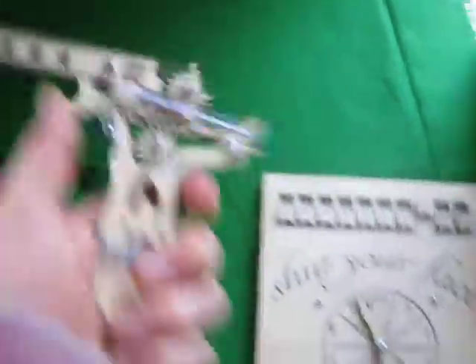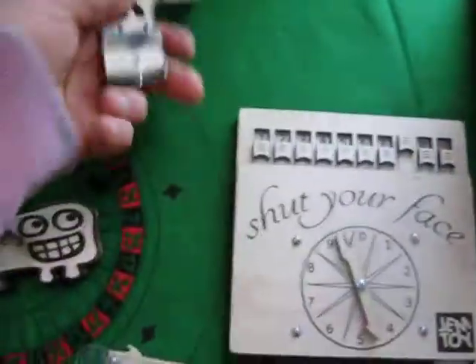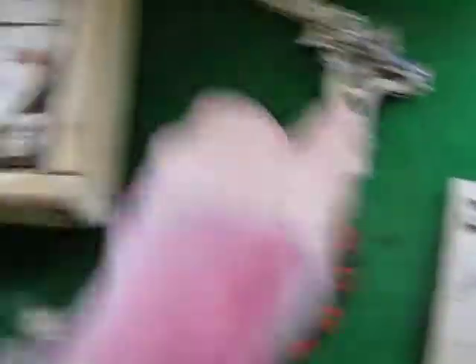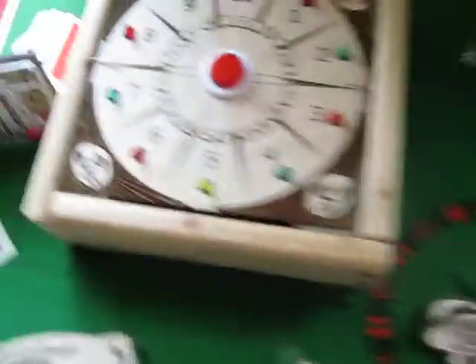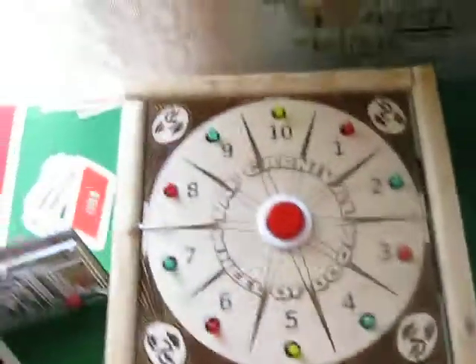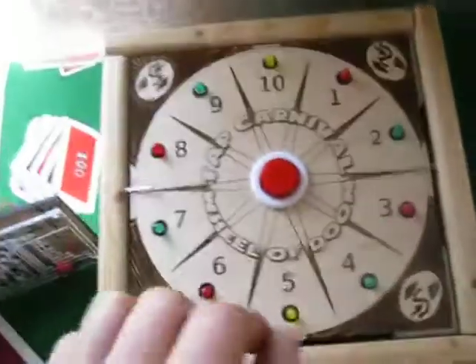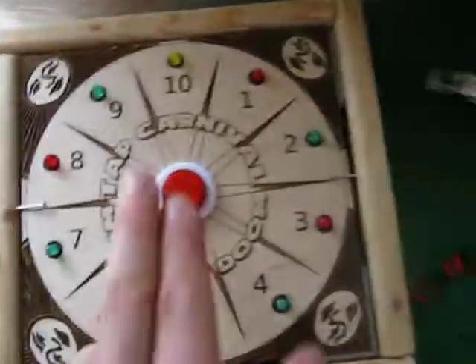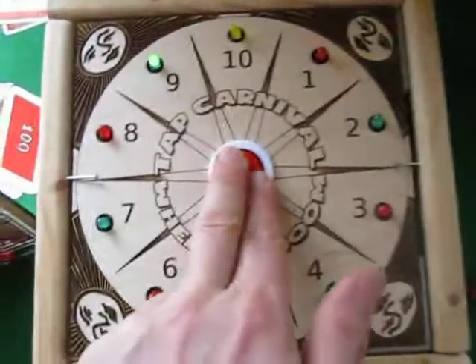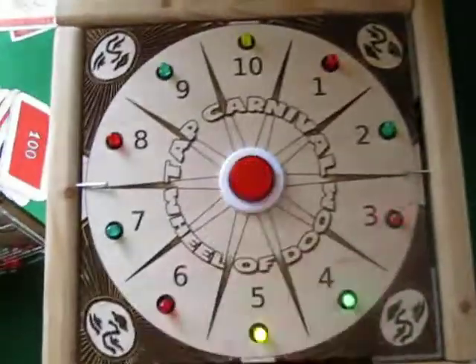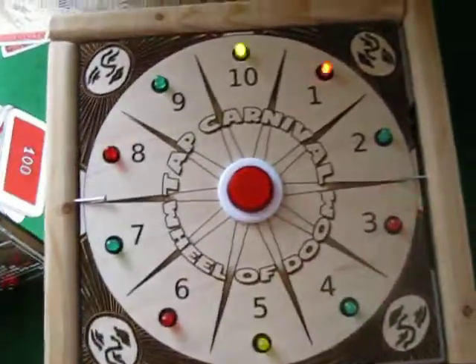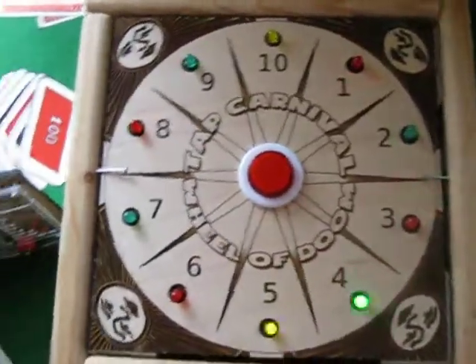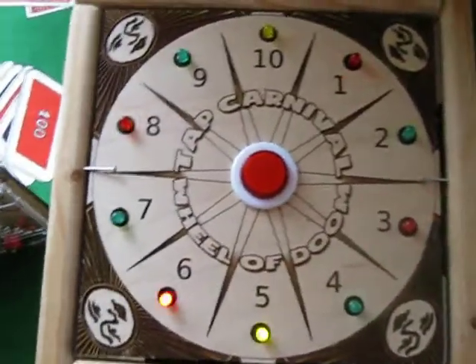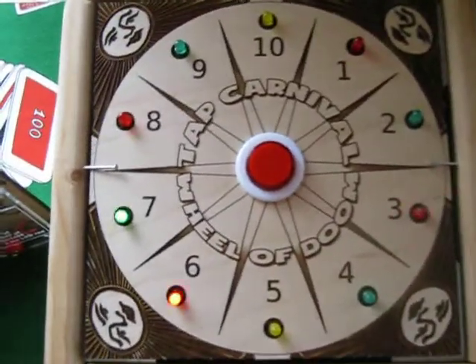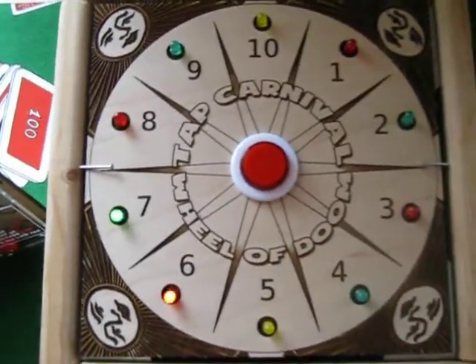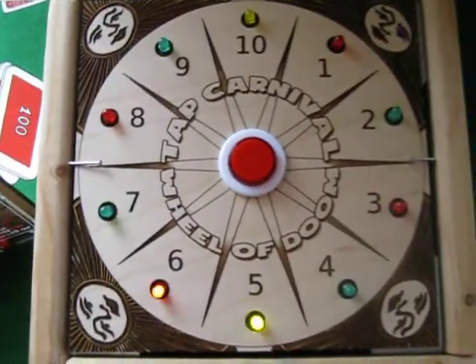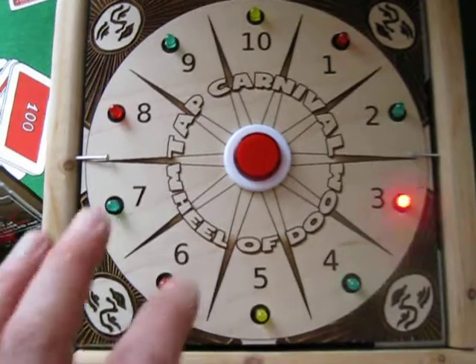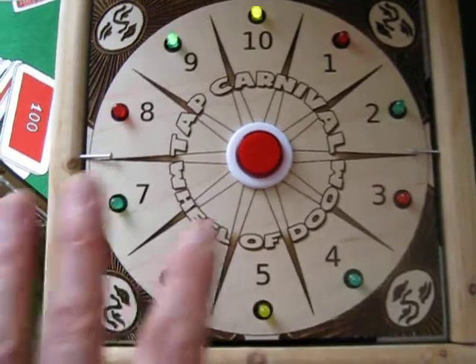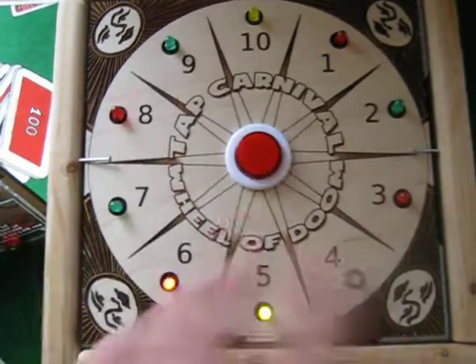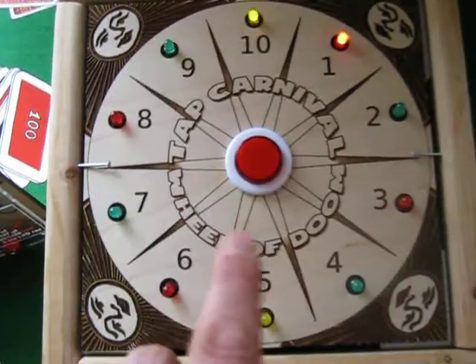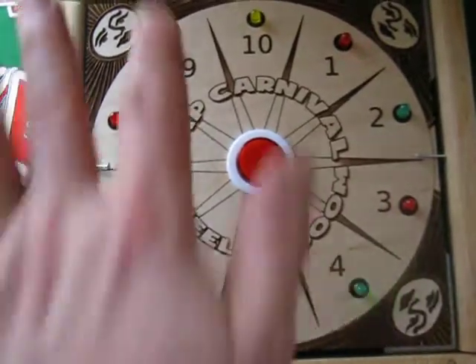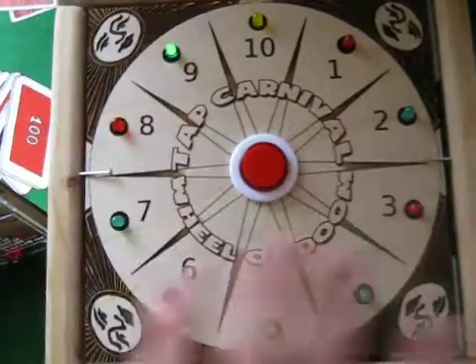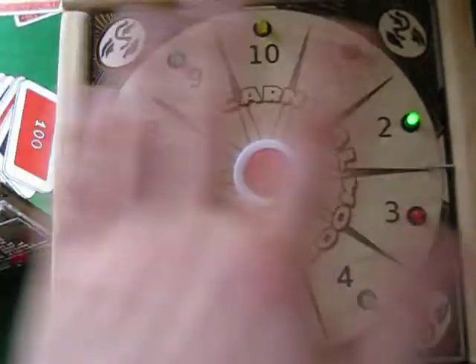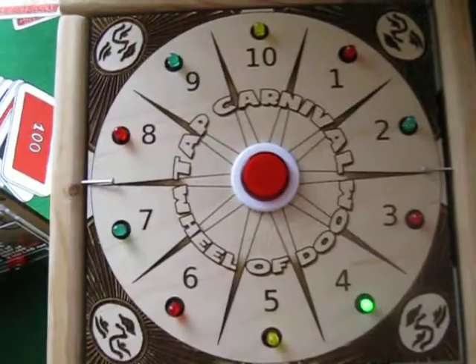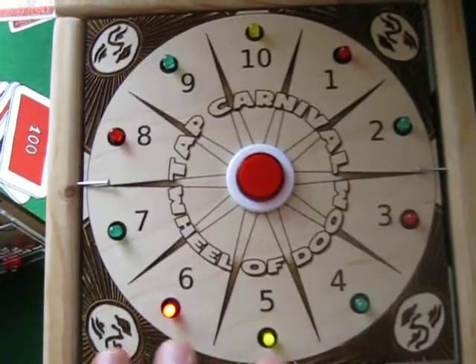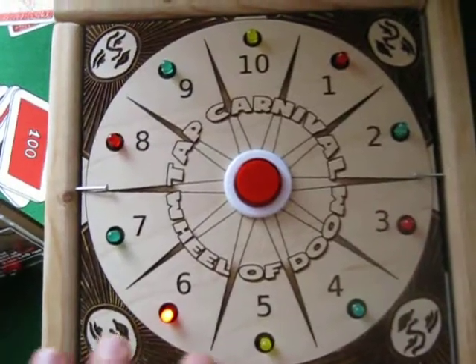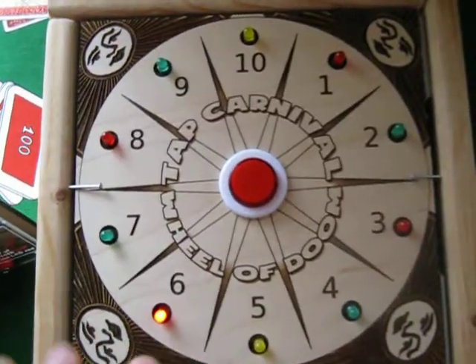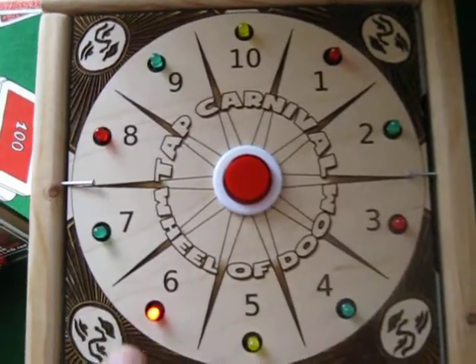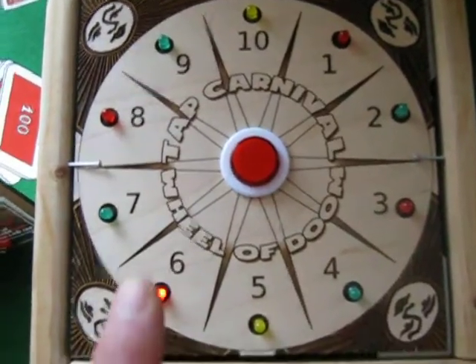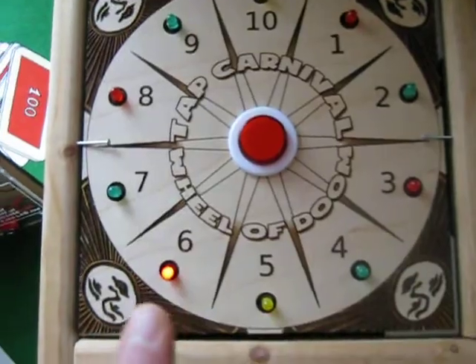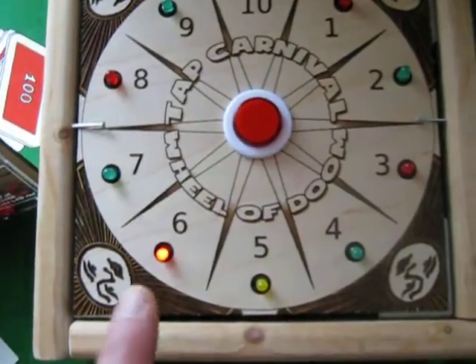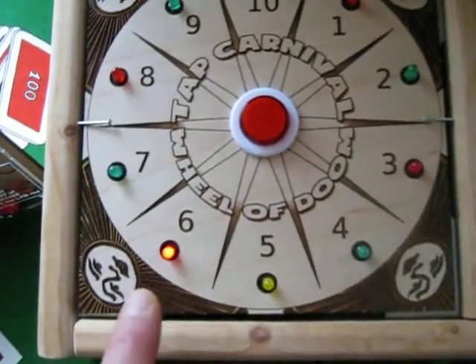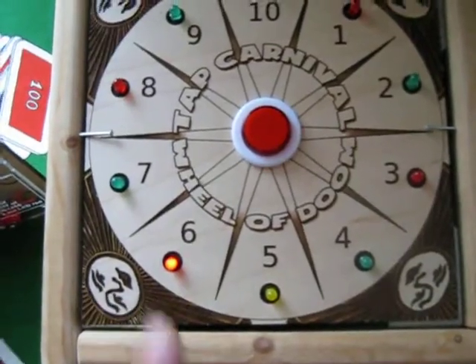Carnival games for camp. So I'm hooking up these electronic games. This is a random number generator, and if you chose red six, you're a winner!